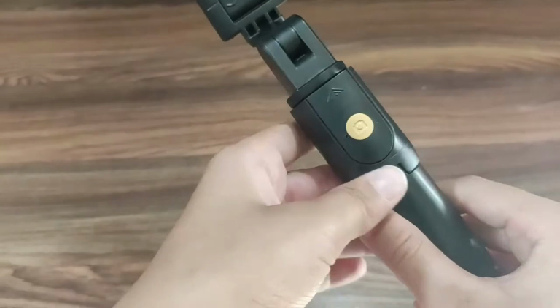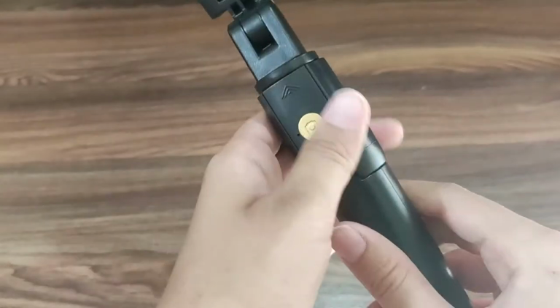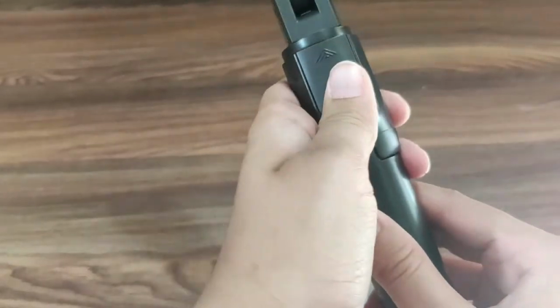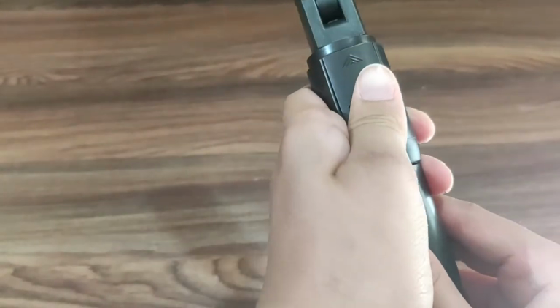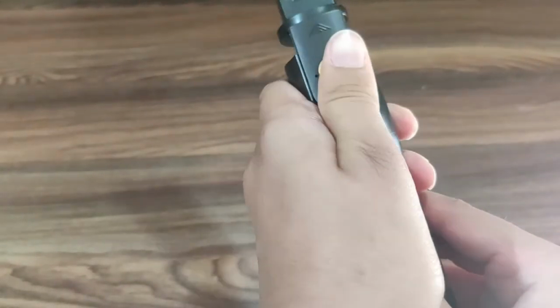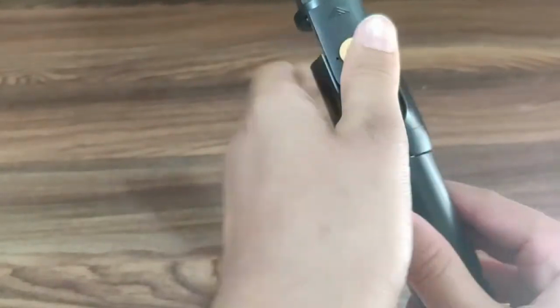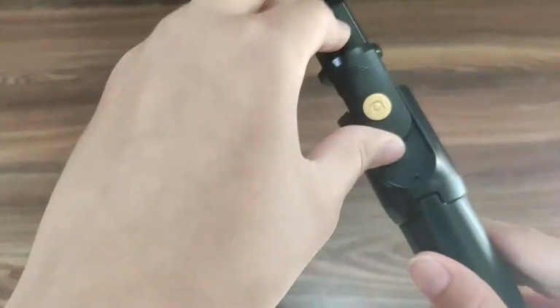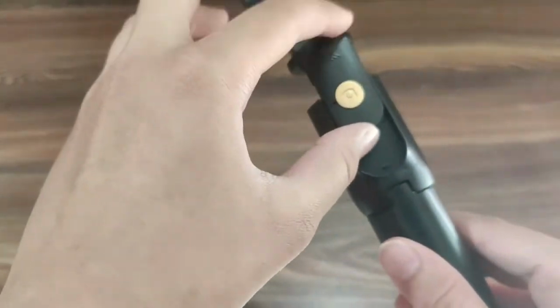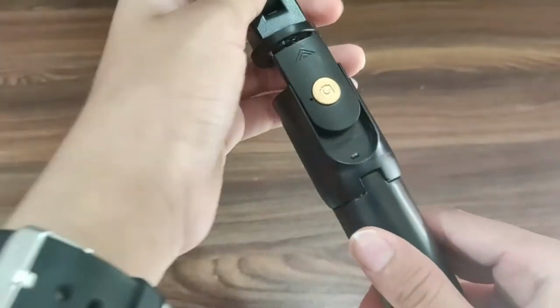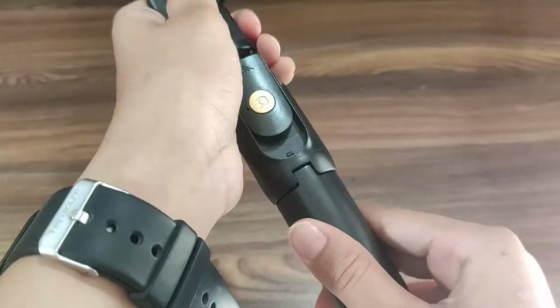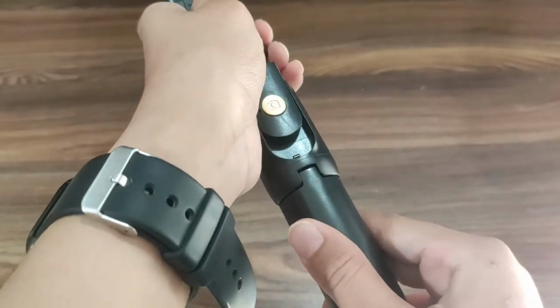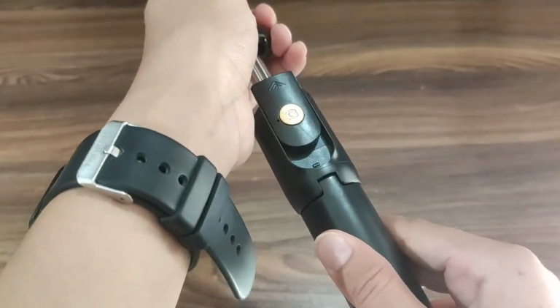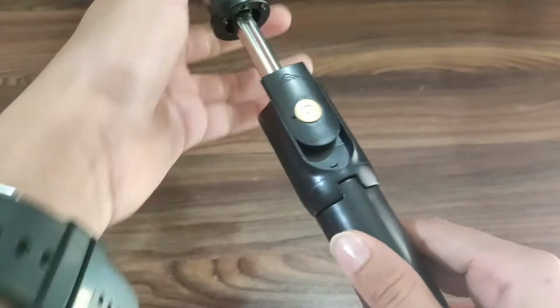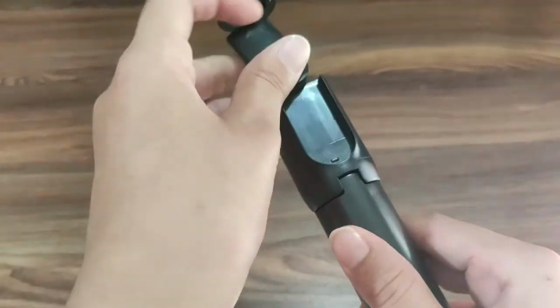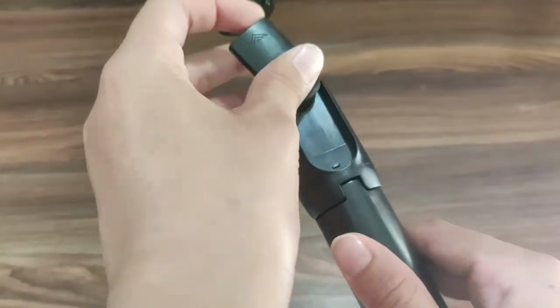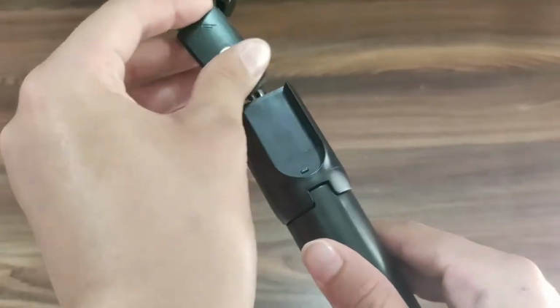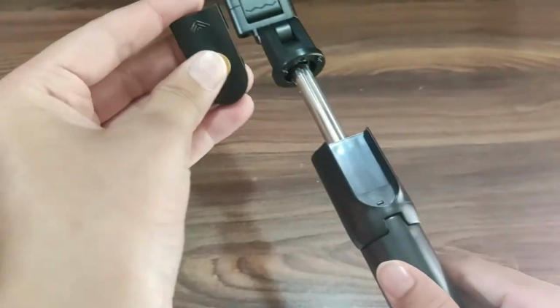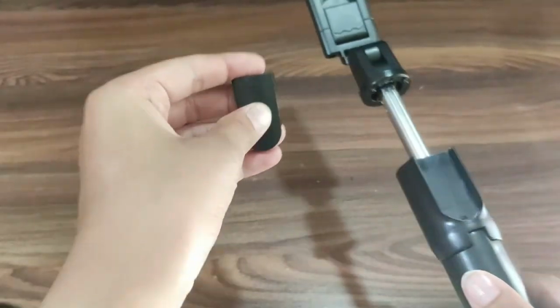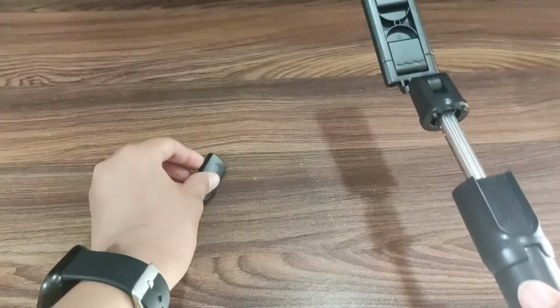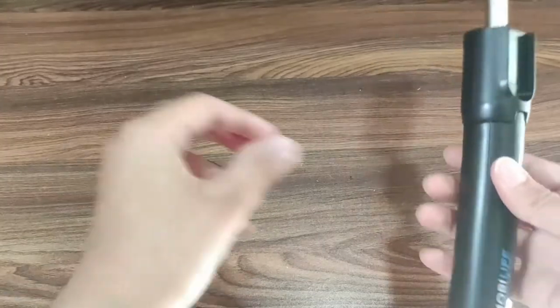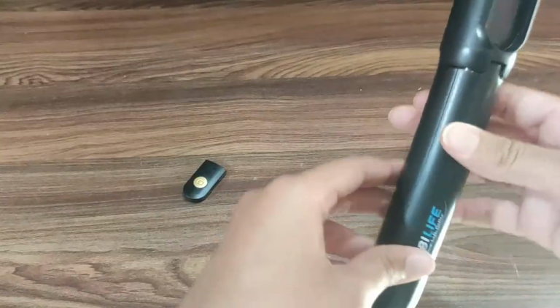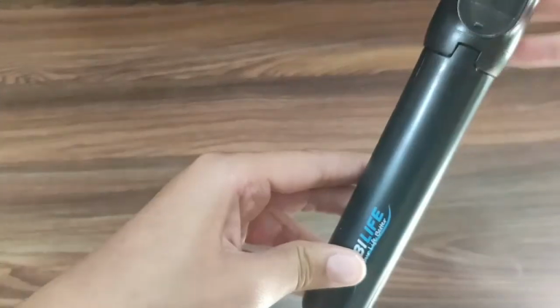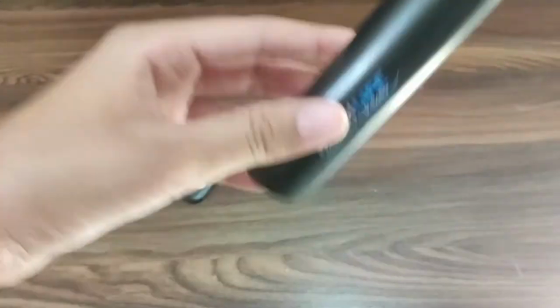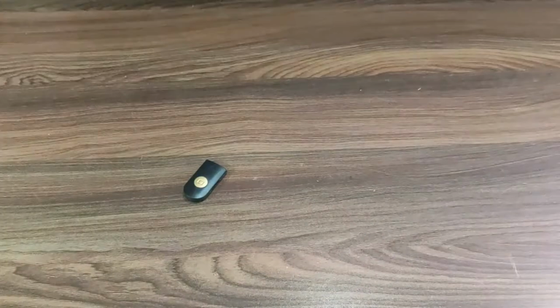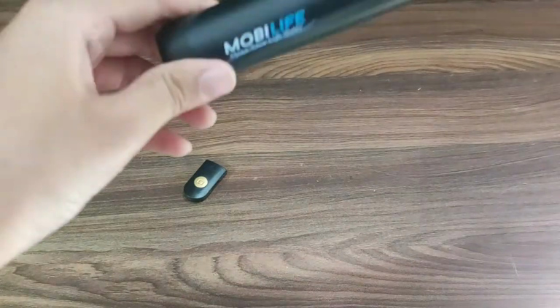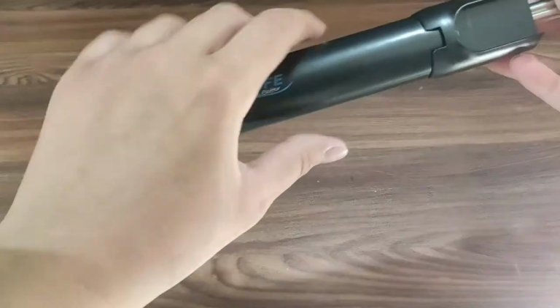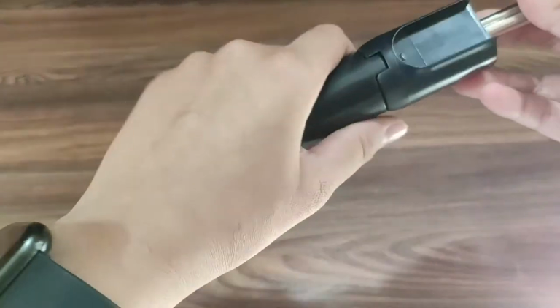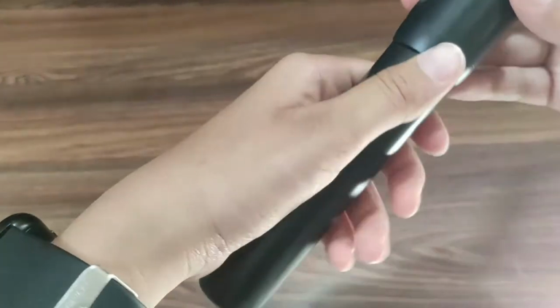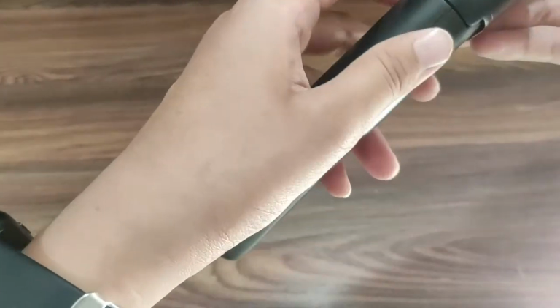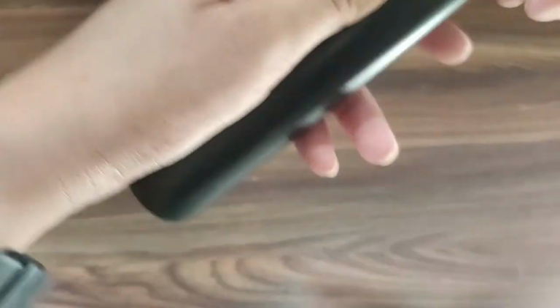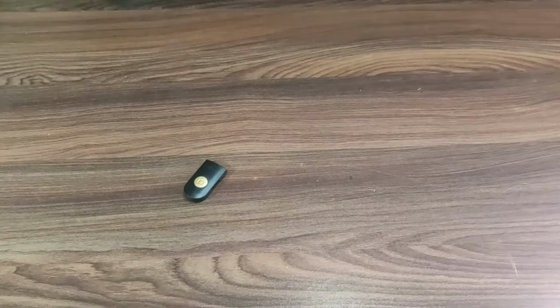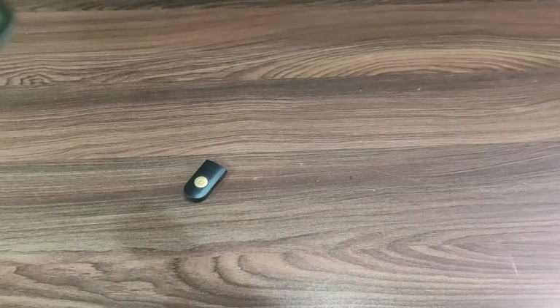And guys, this is a remote — you can also remove it. And this is another feature: if you can see it can be used as a tripod as well. You can see it on a tripod in one minute.